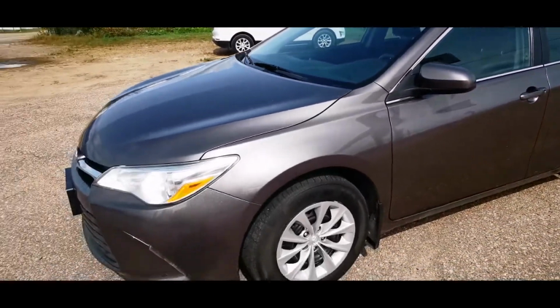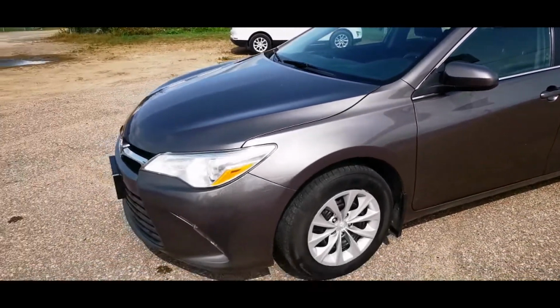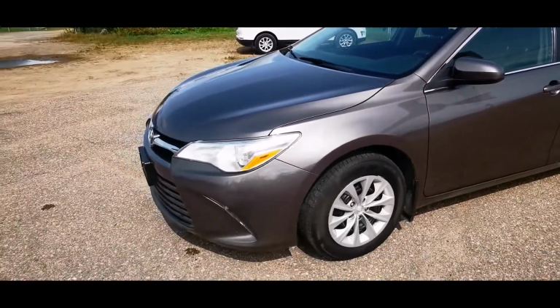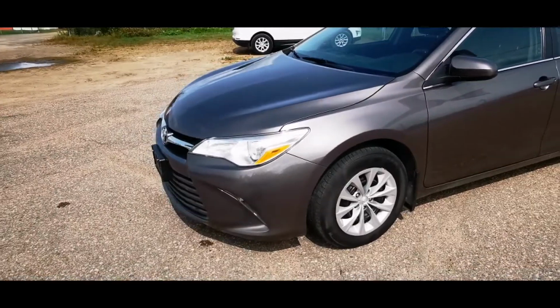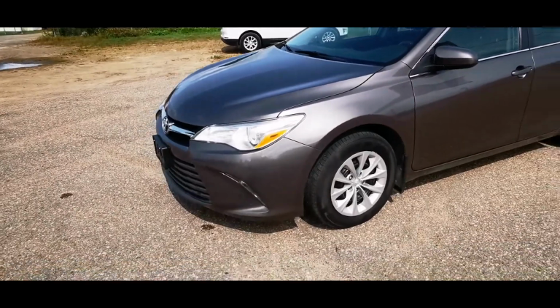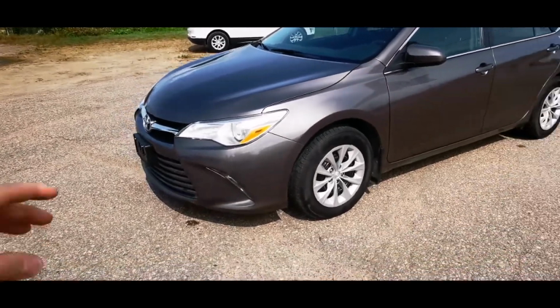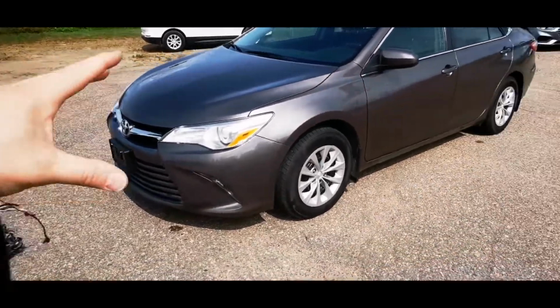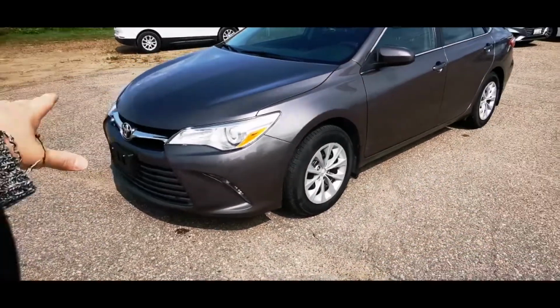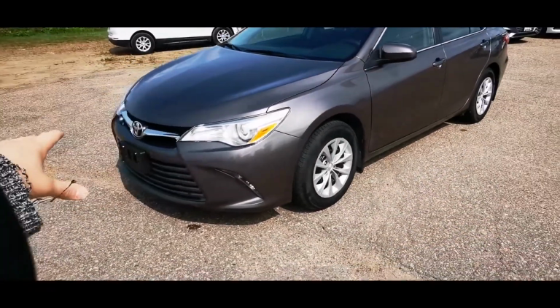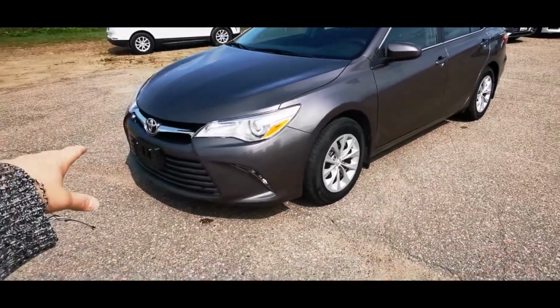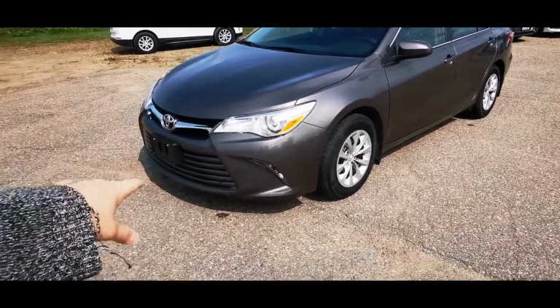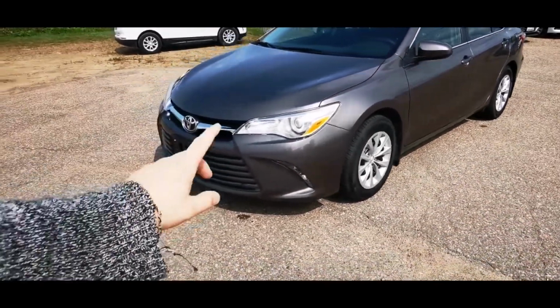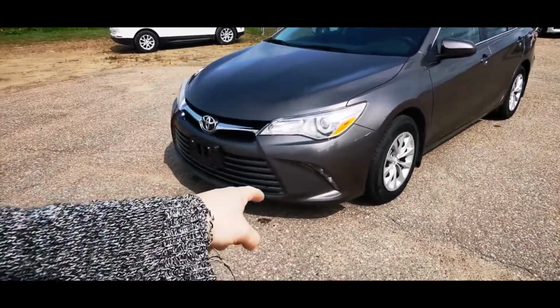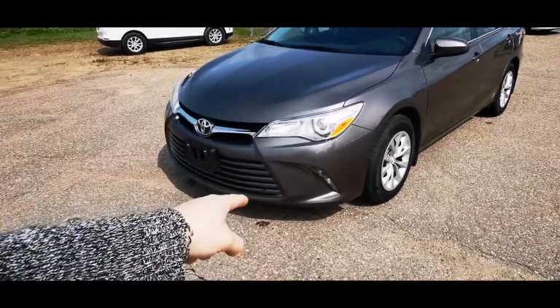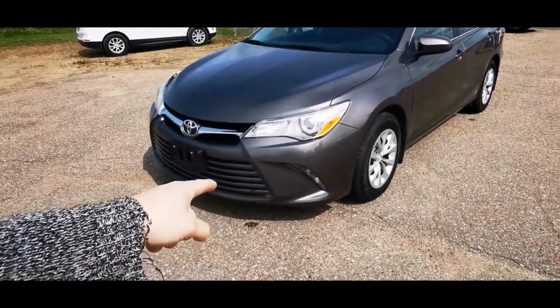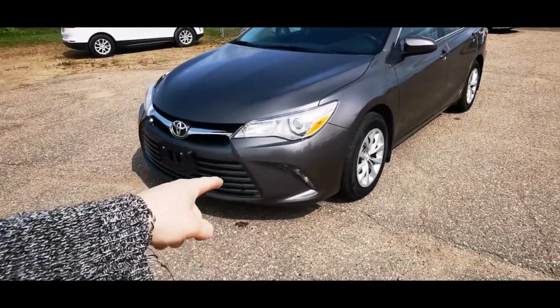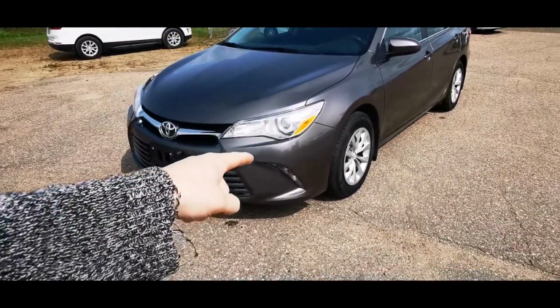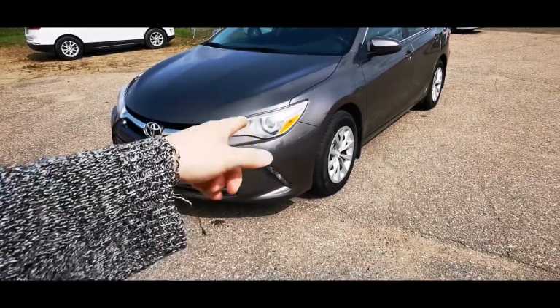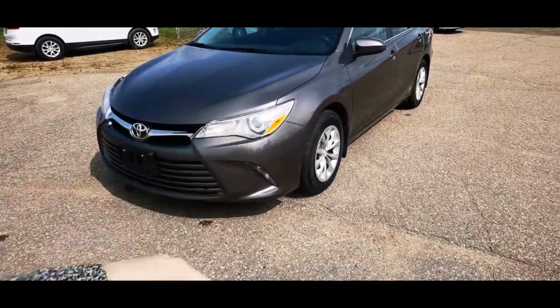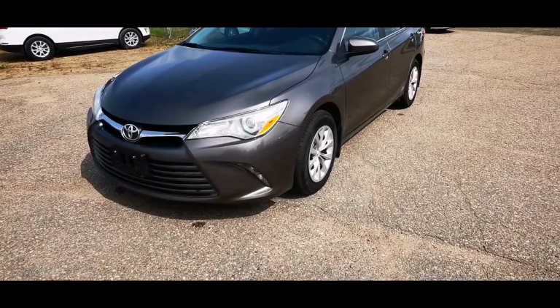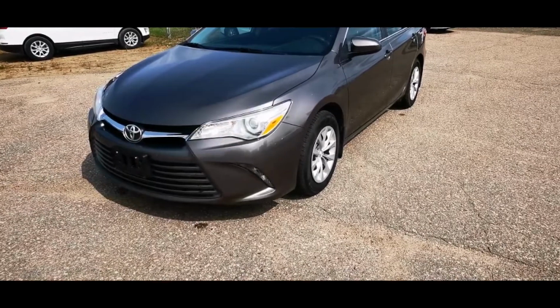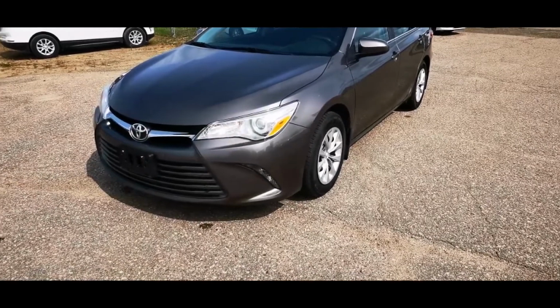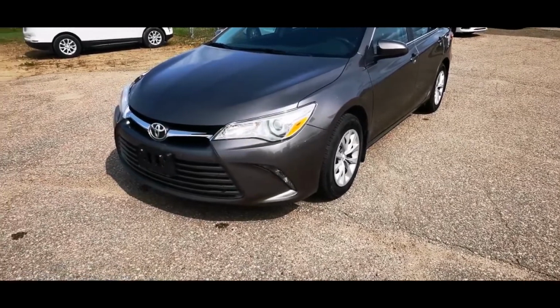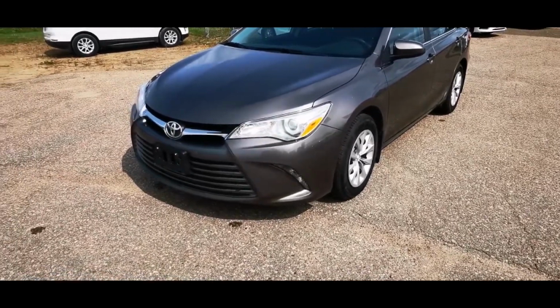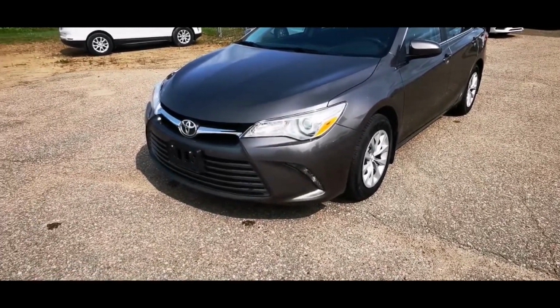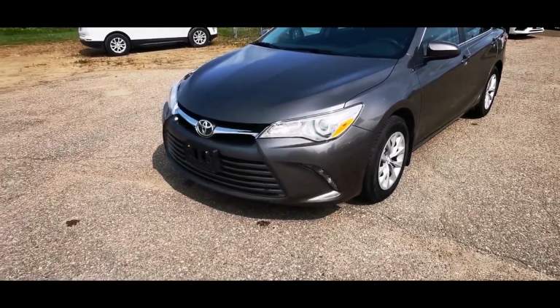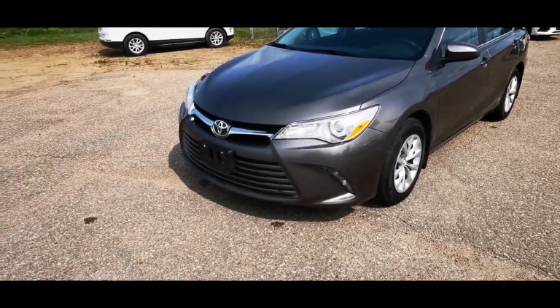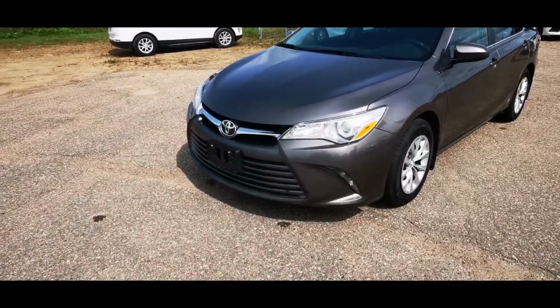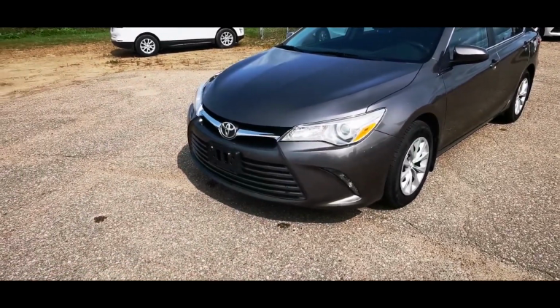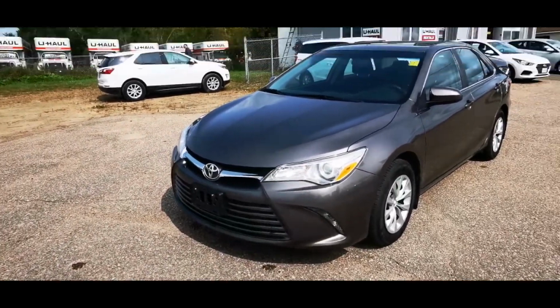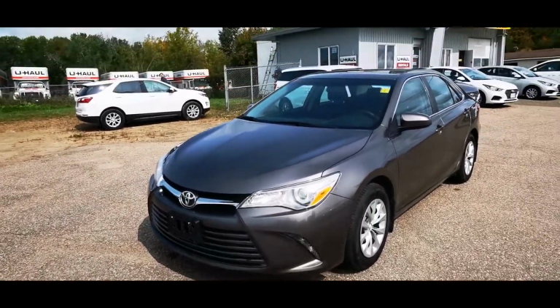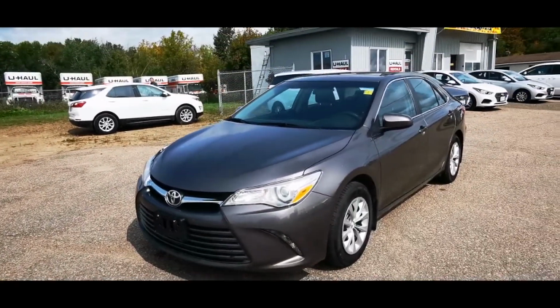Checking out the outside, you do have your nice headlights in the front here. Fog lights are available. This has steel rims with nice hubcaps on it — it's a really nice dark gray color.